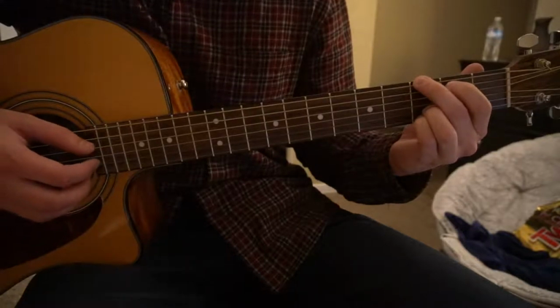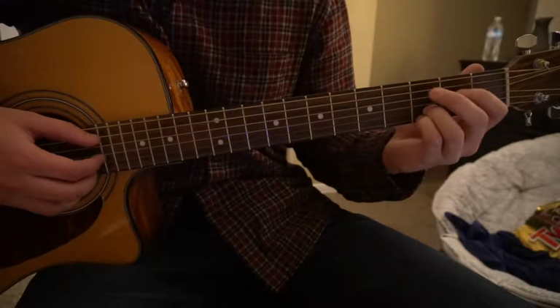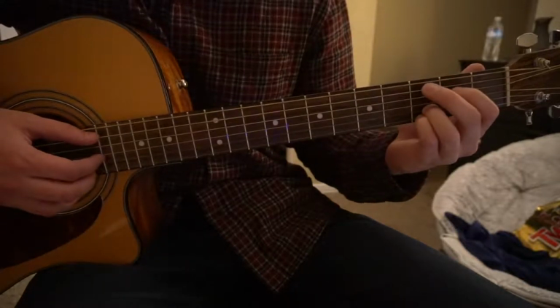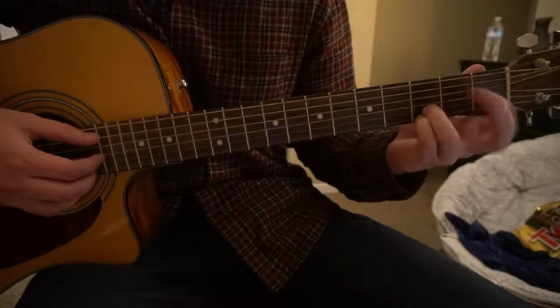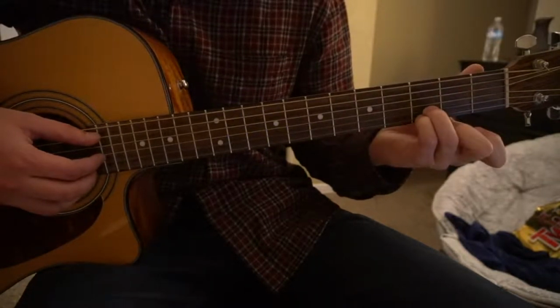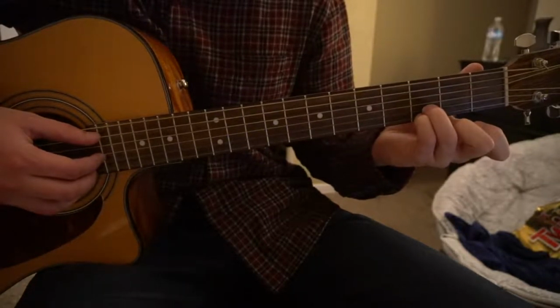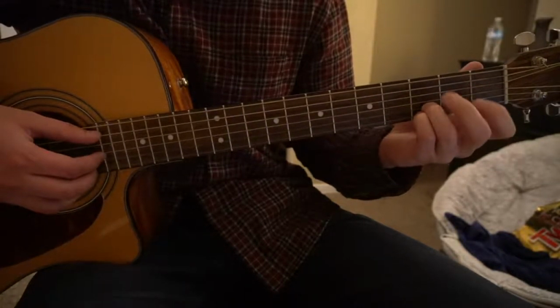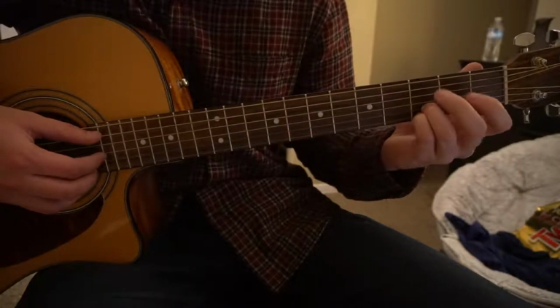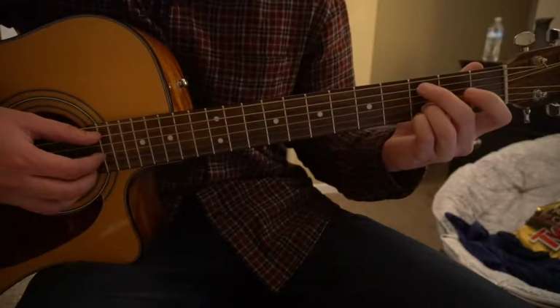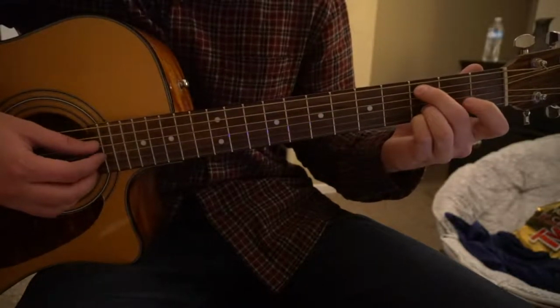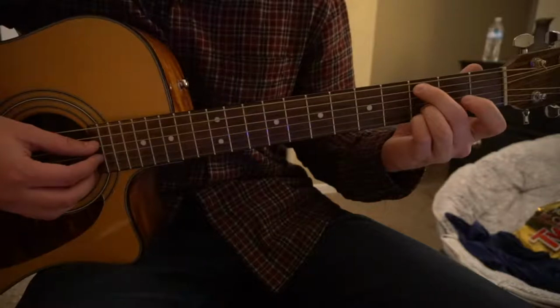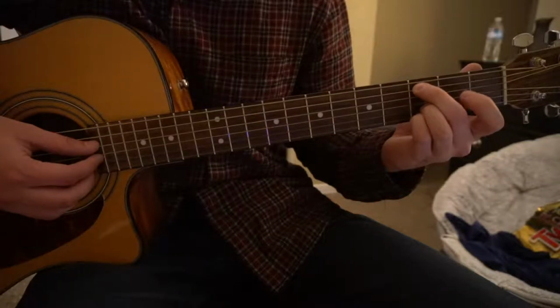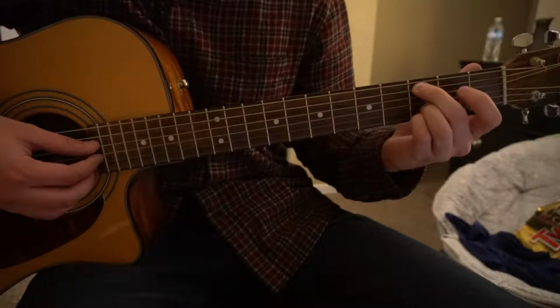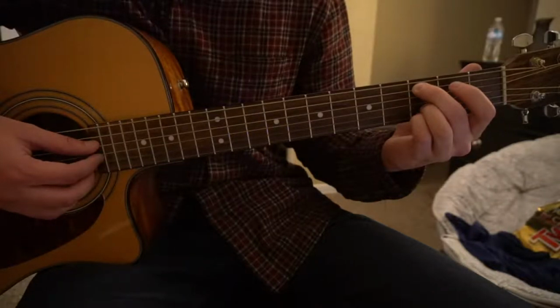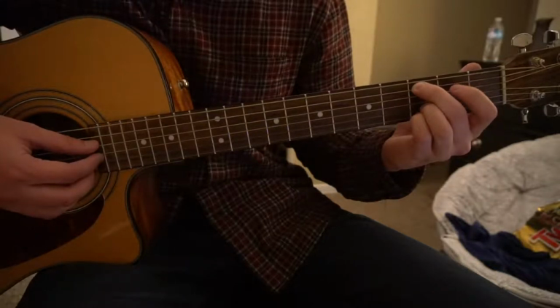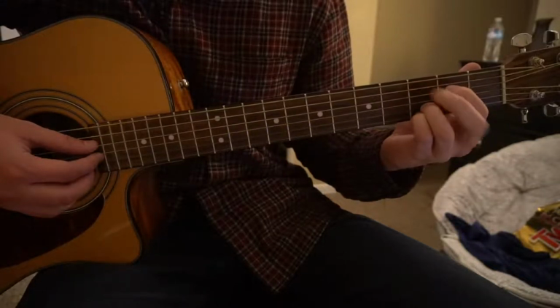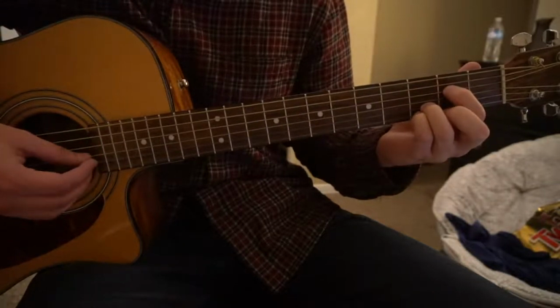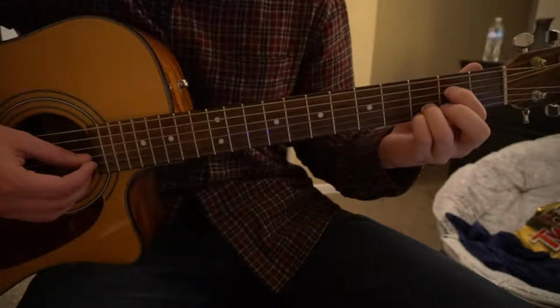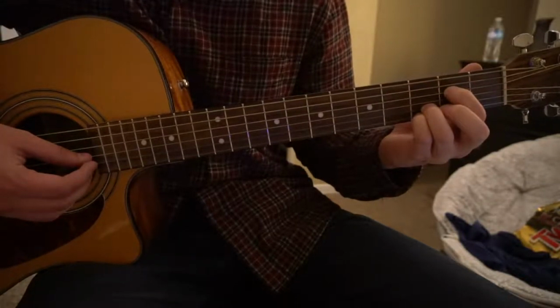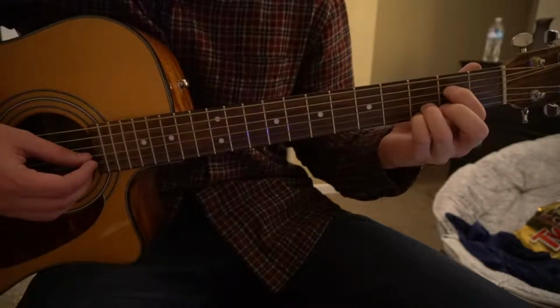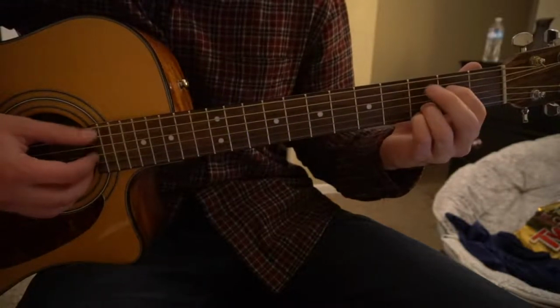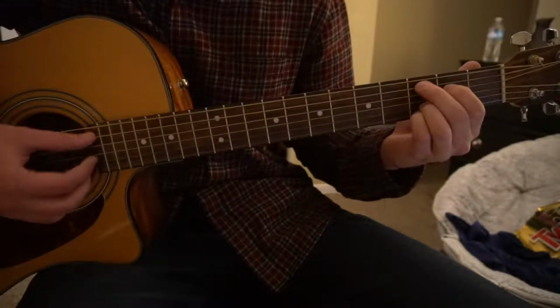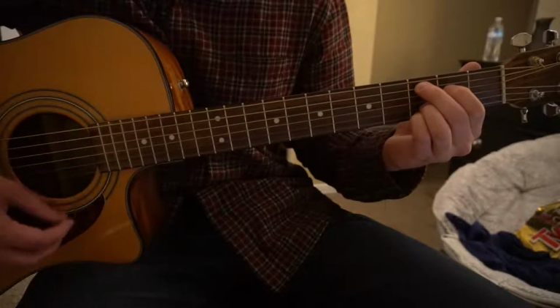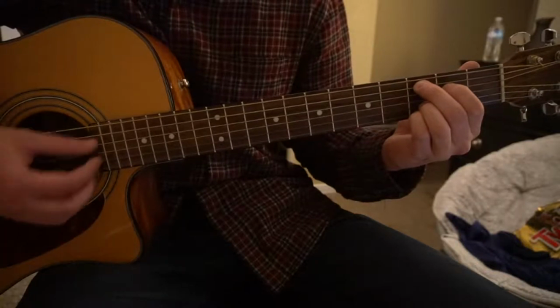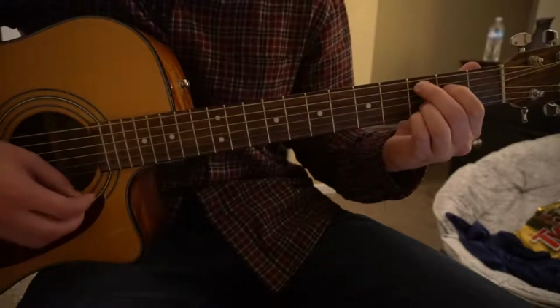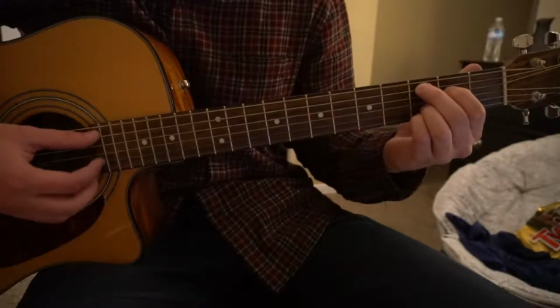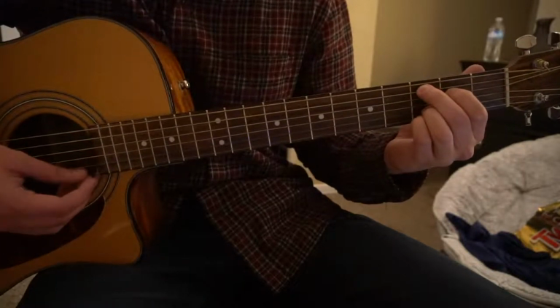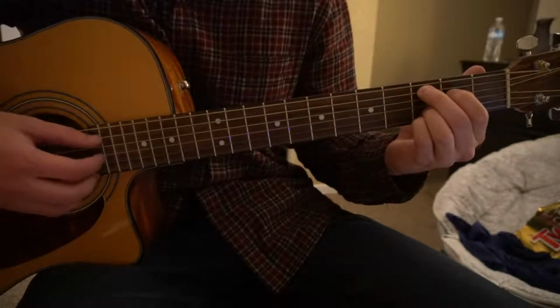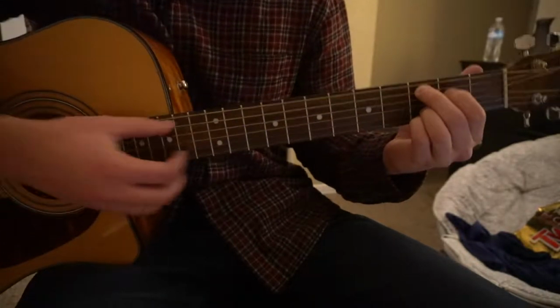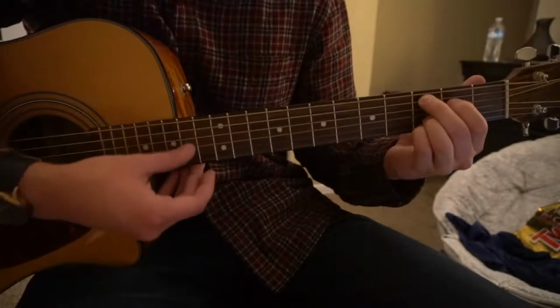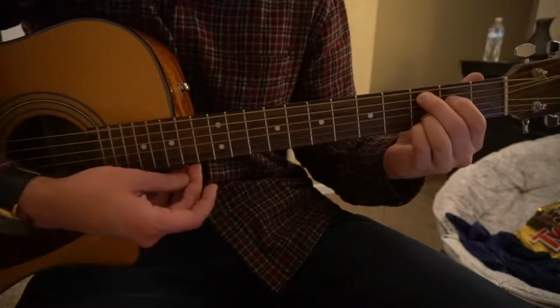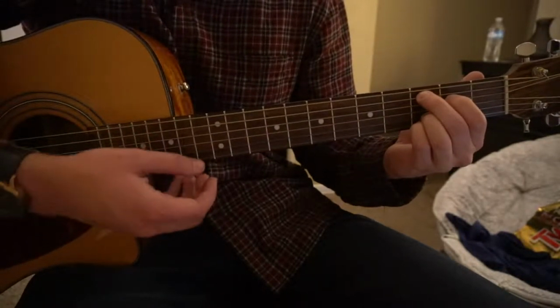To play our C add 9, you keep your ring finger and your pinky in the same spot, but you shift your middle finger down to the 3rd fret of the A string and index finger down to the 2nd fret of the D string. There's your C add 9 — you're just playing those five strings.